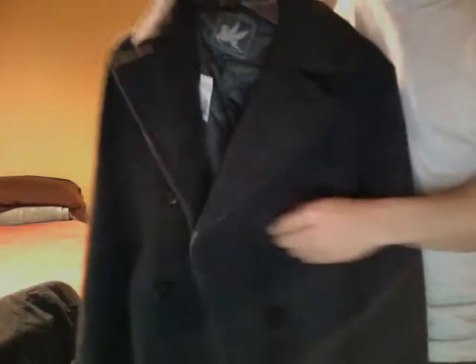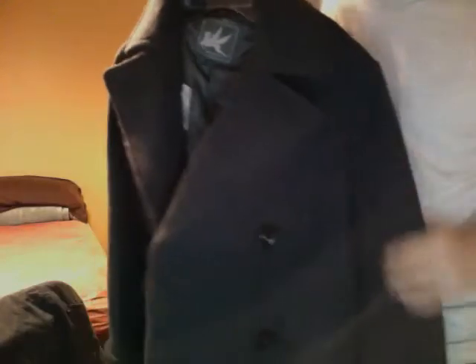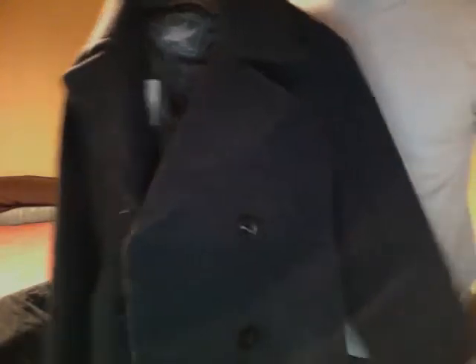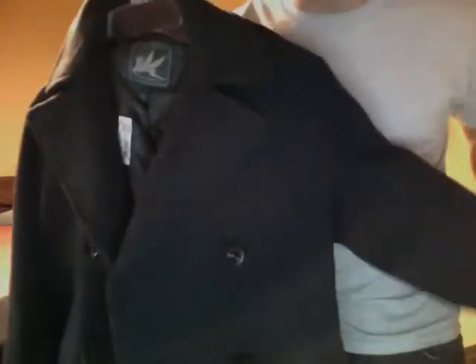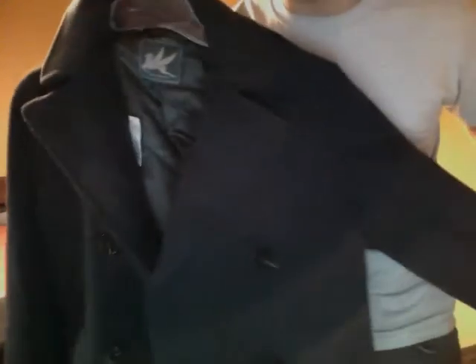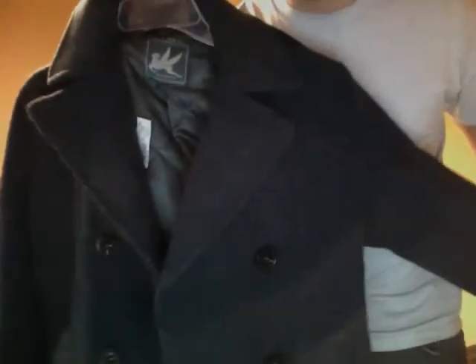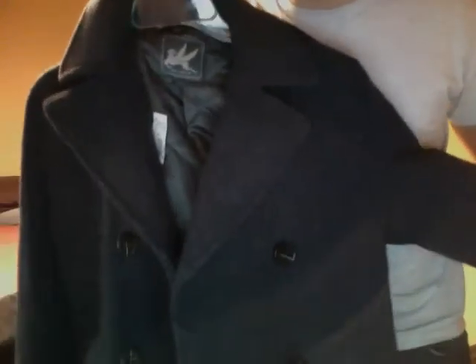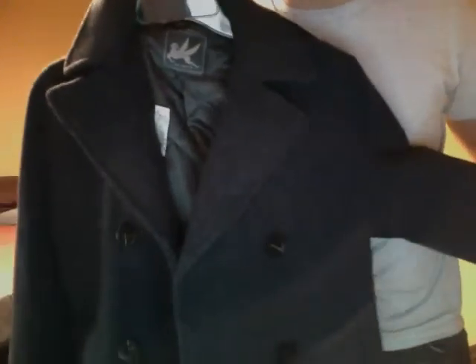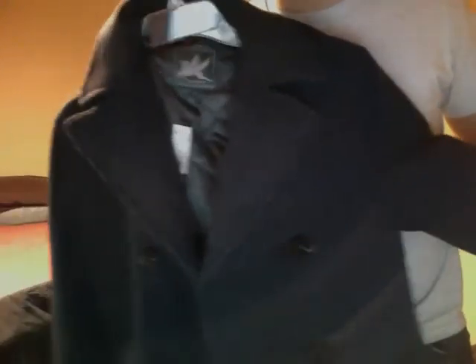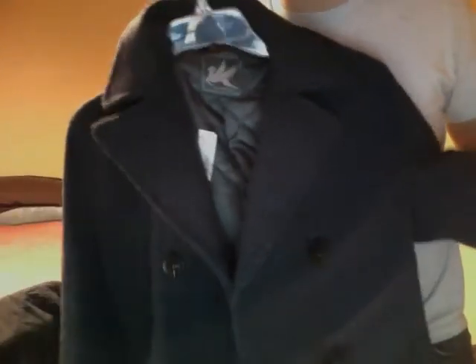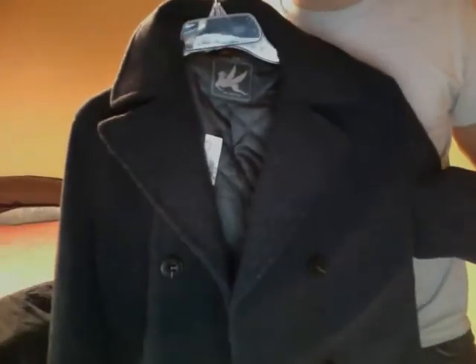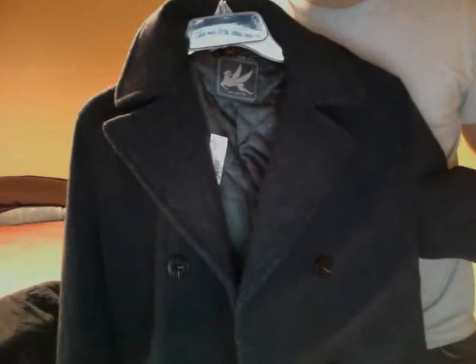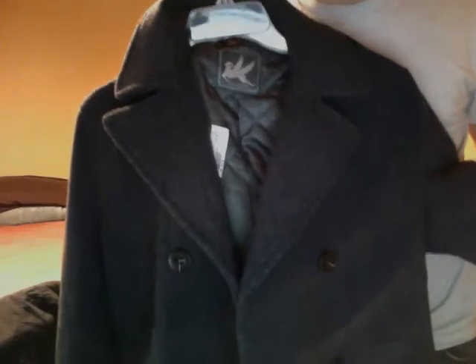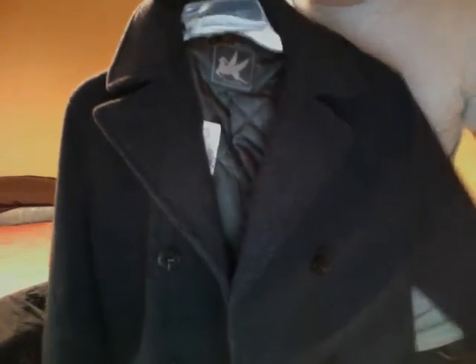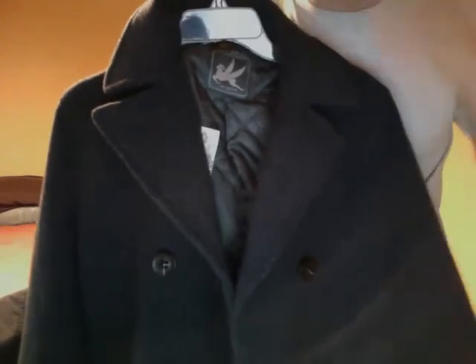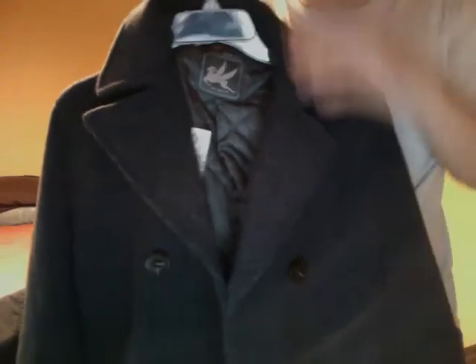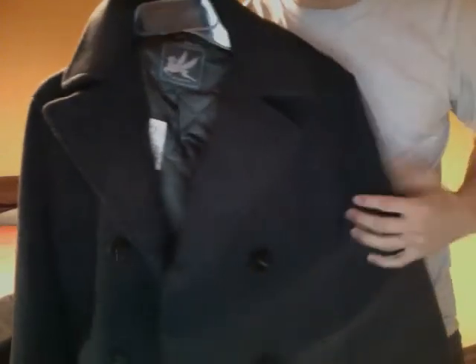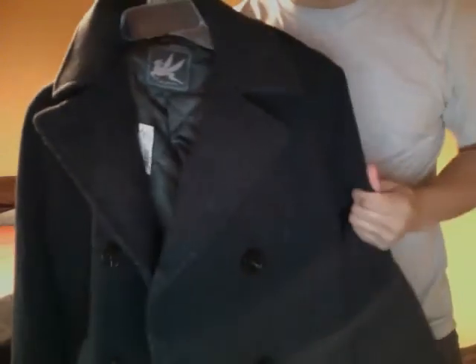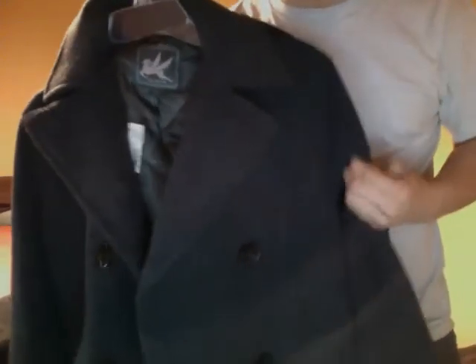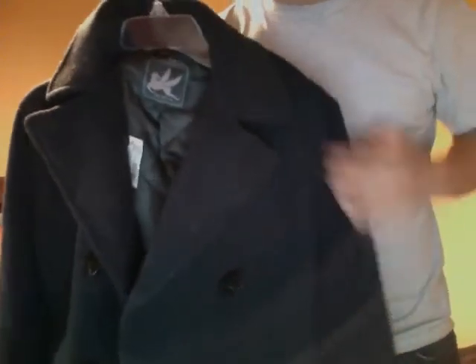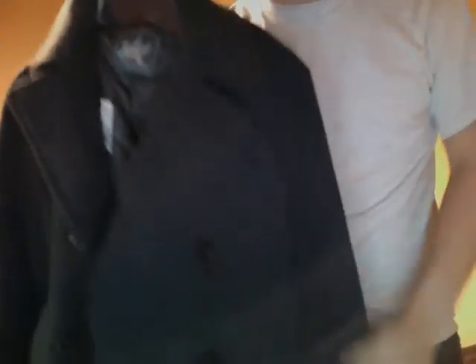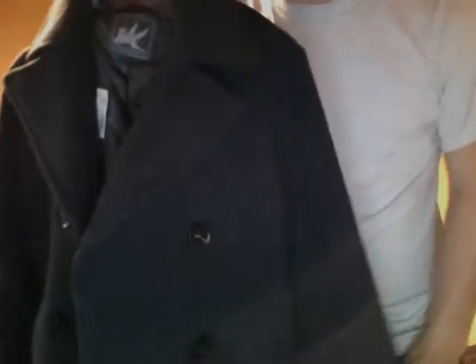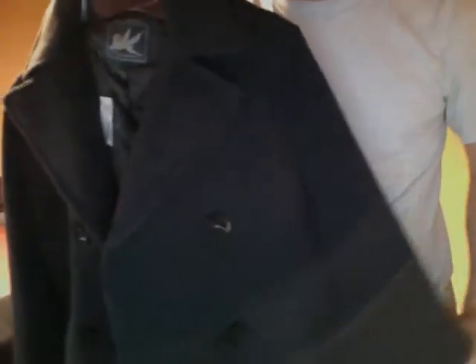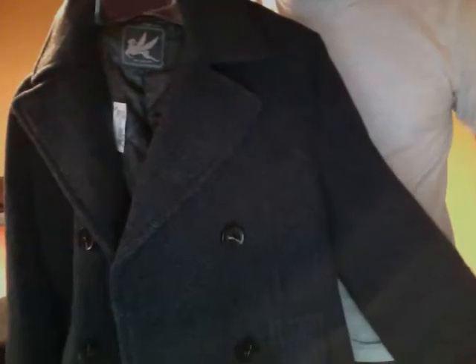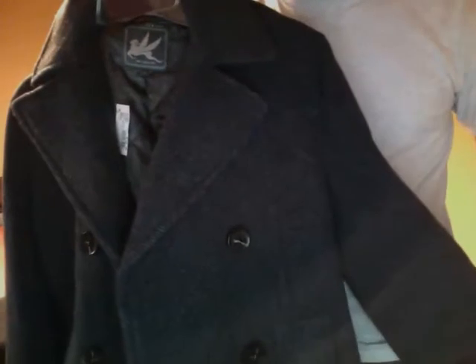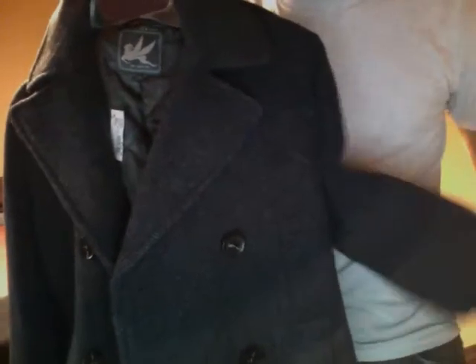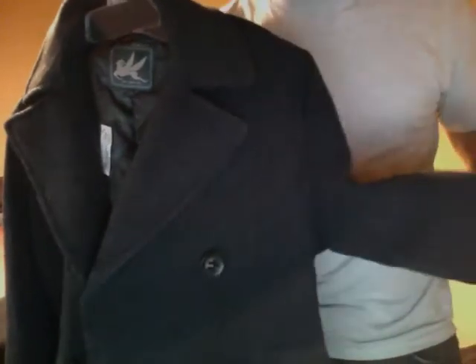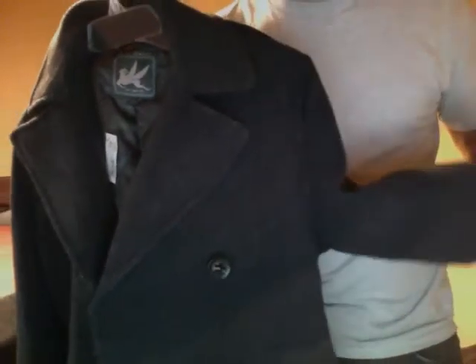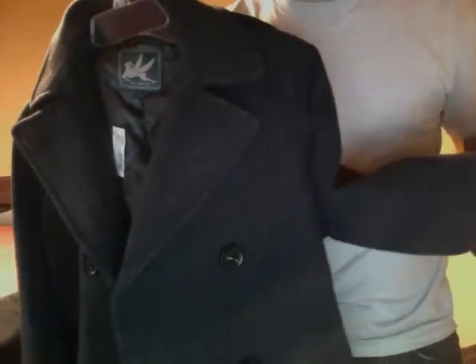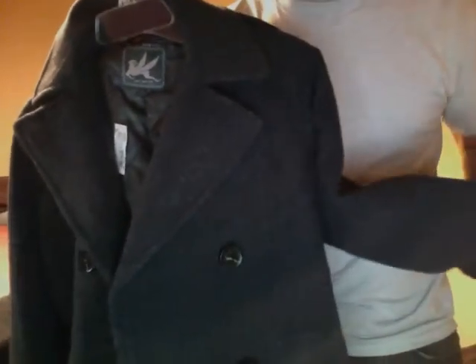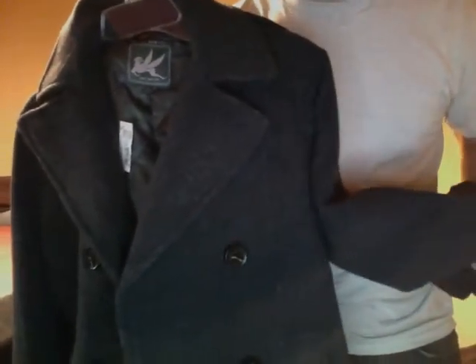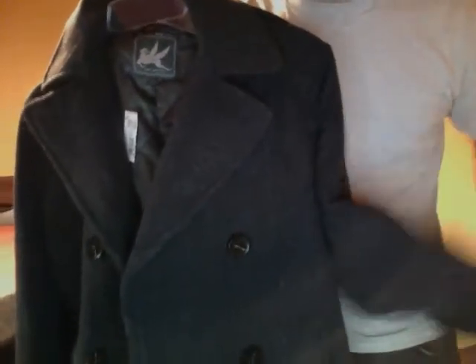I decided to get the charcoal color as opposed to the black that they've had. I've had kind of issues where lint seems to attract itself to black, so I think the gray is going to go from the fall season and roll right into the winter very nicely.